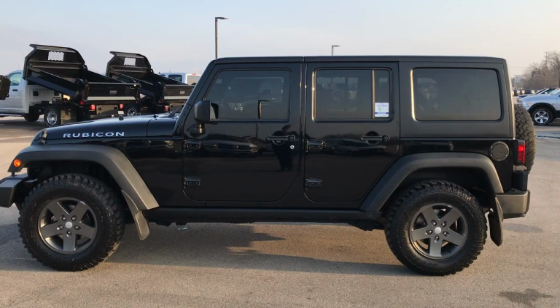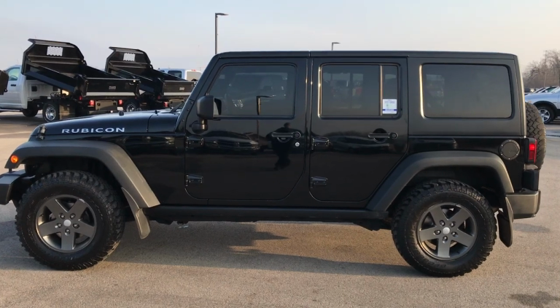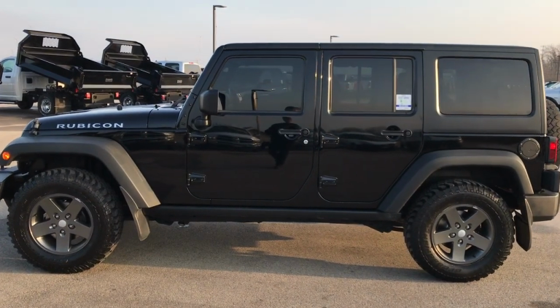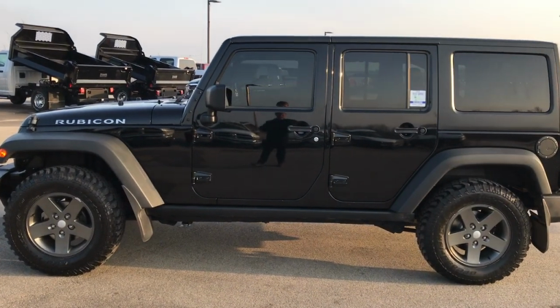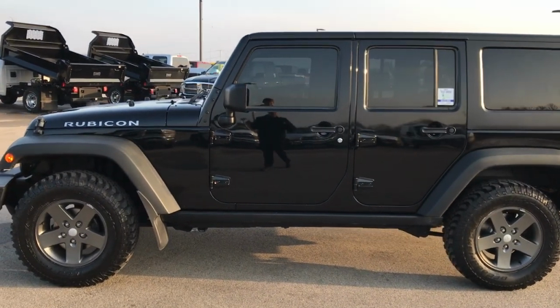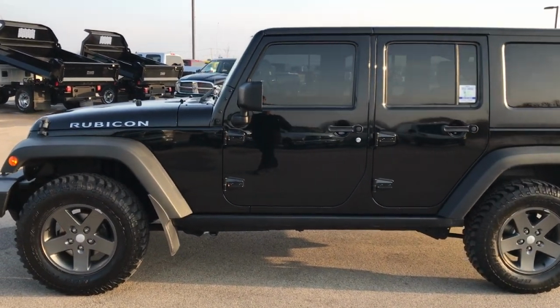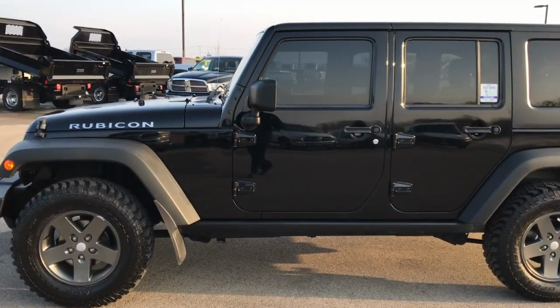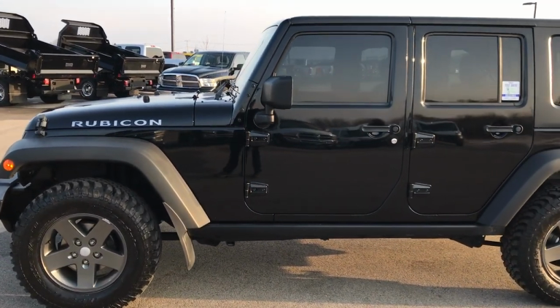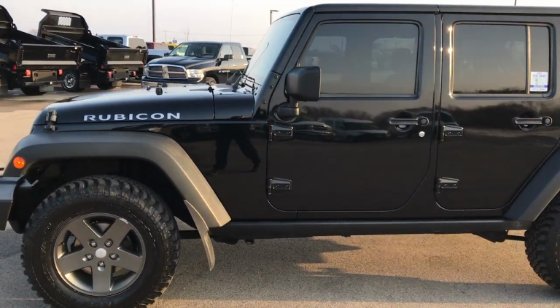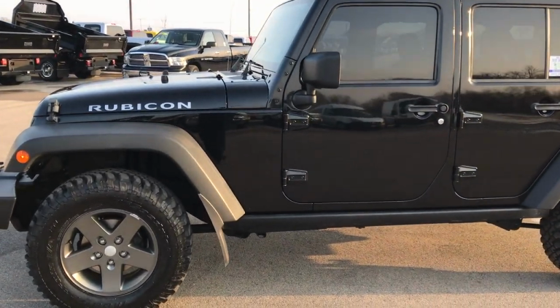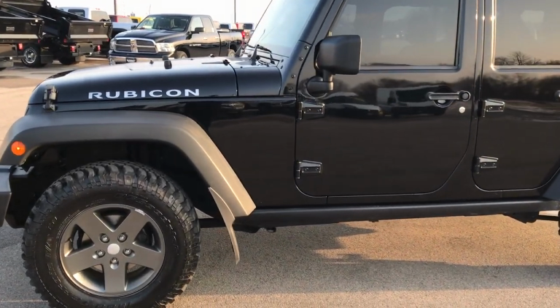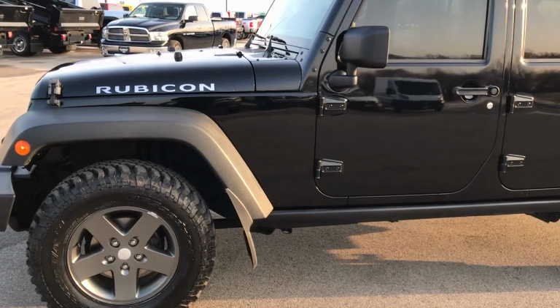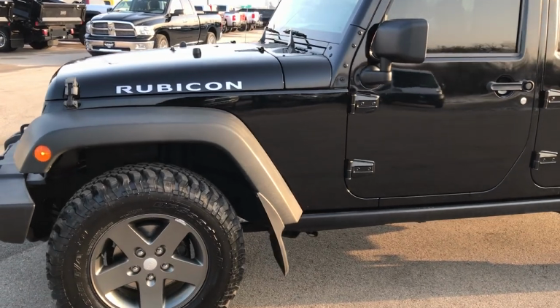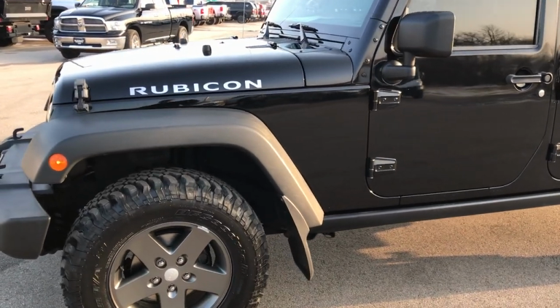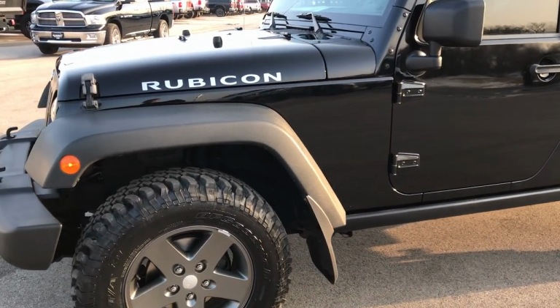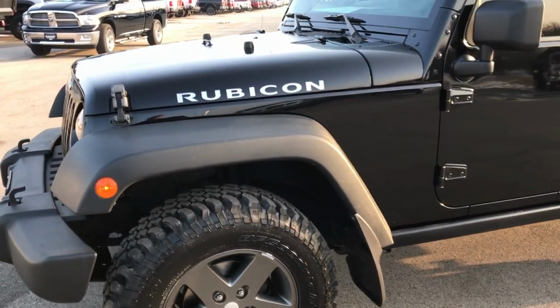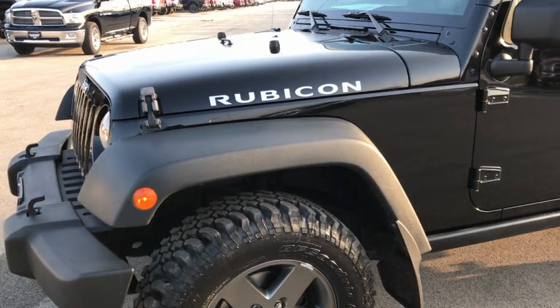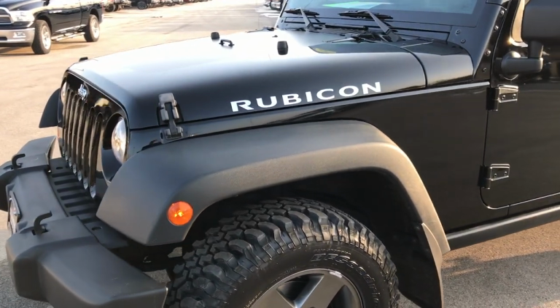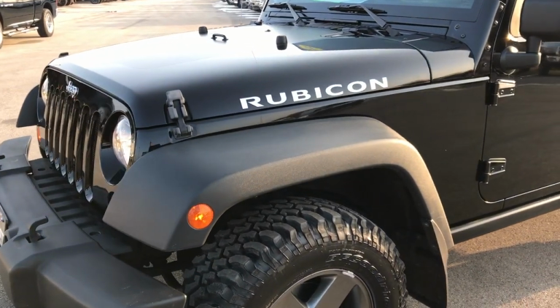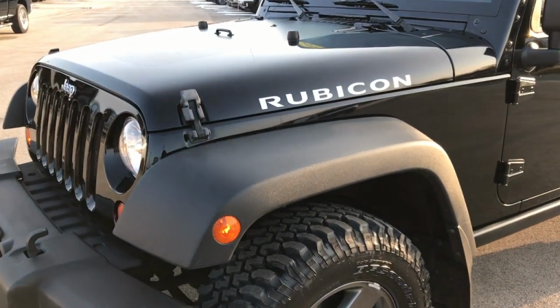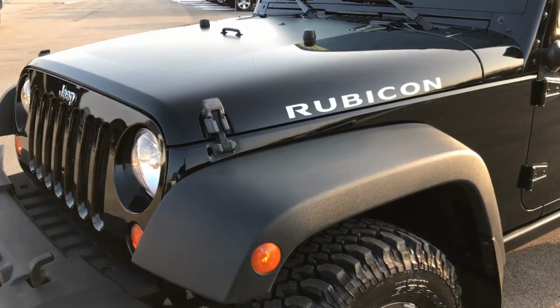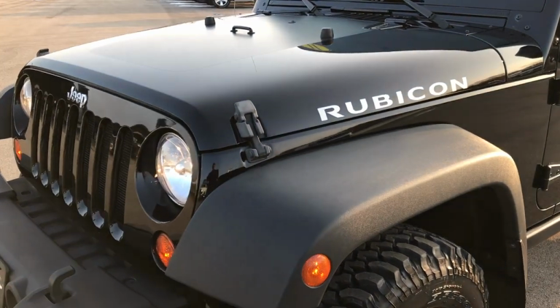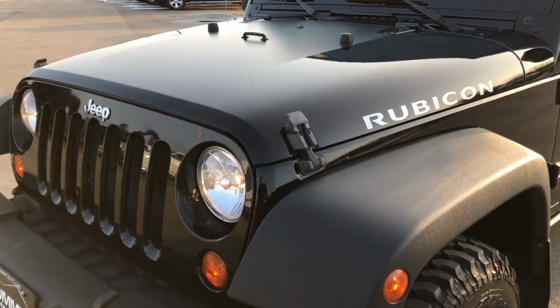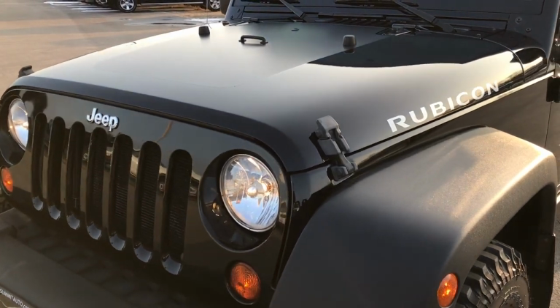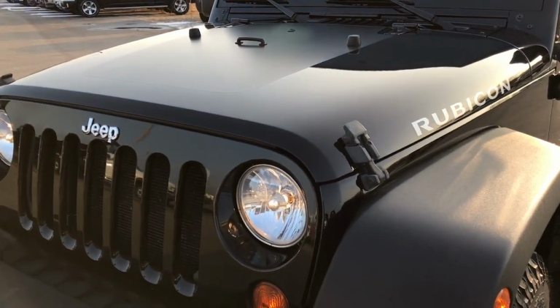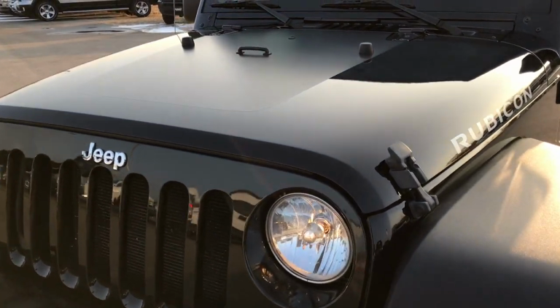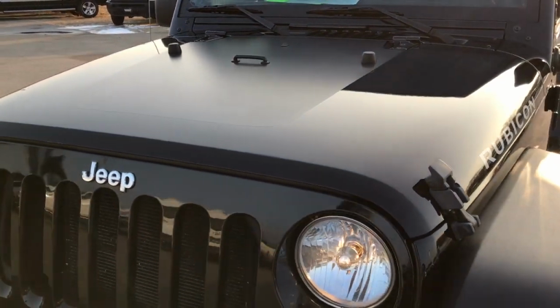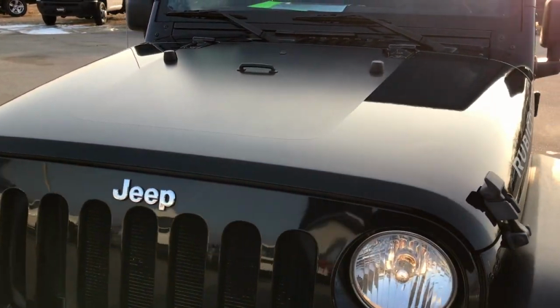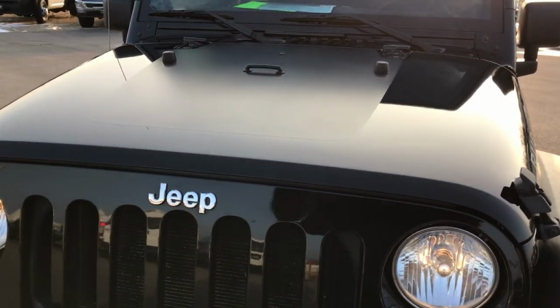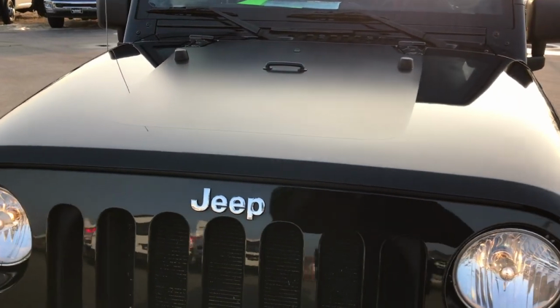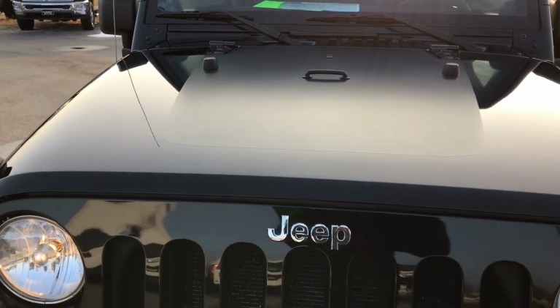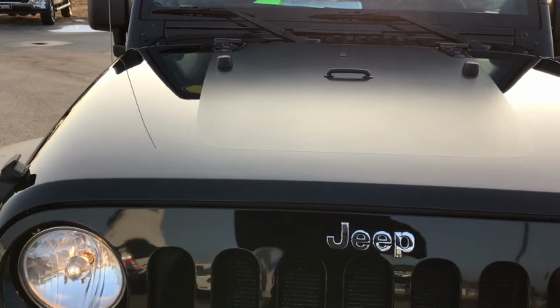This is stock number AT126B. We are here at Summit Automotive in Fond du Lac, Wisconsin — your Jeep Wrangler Headquarters. Today we are checking out this super clean 2011 Jeep Wrangler Unlimited Rubicon.